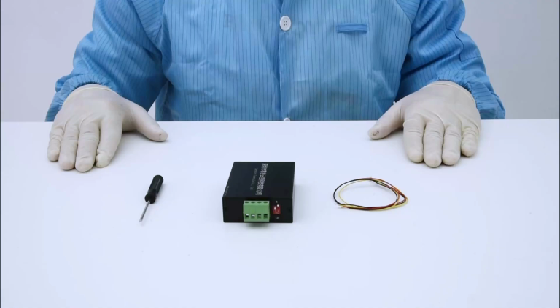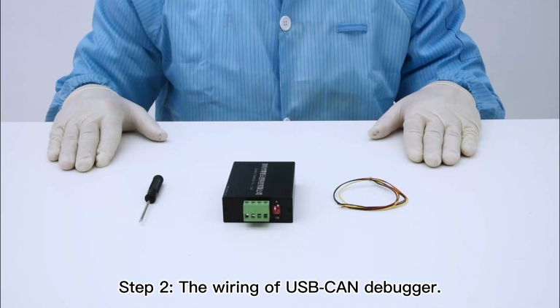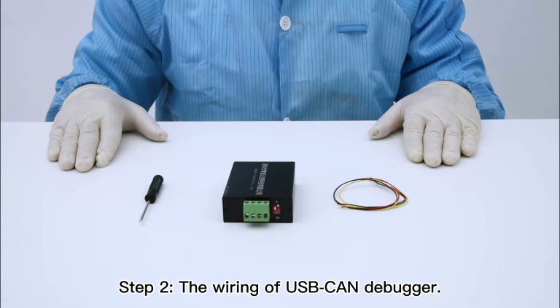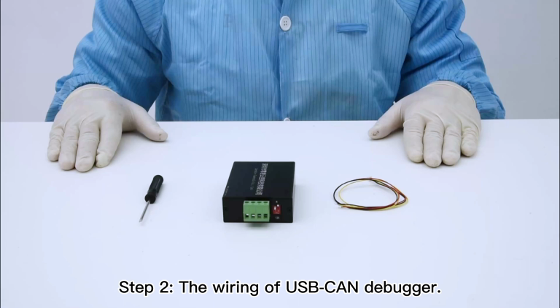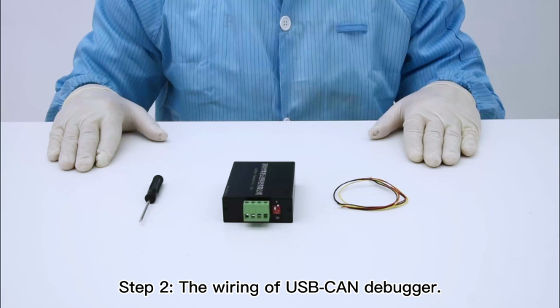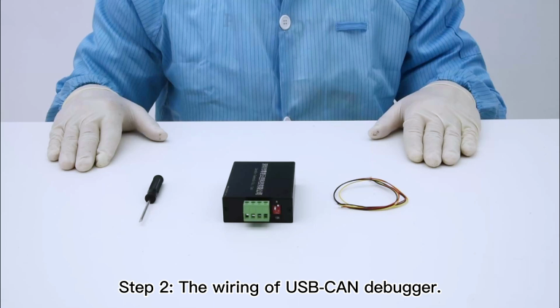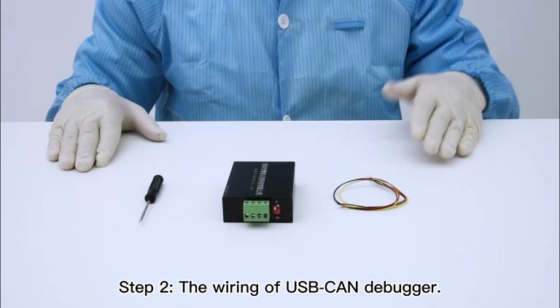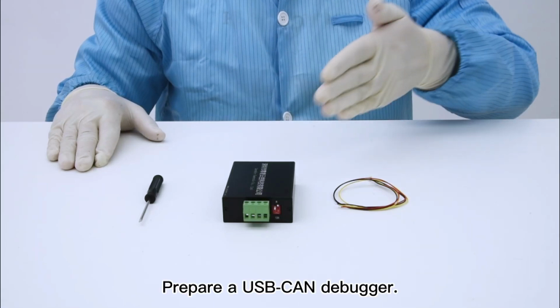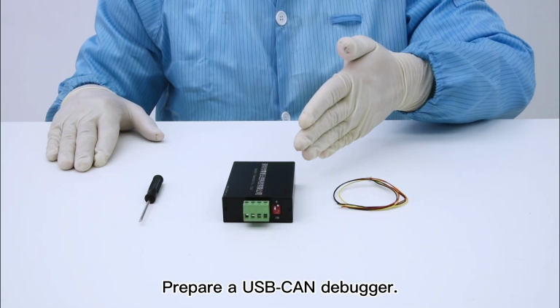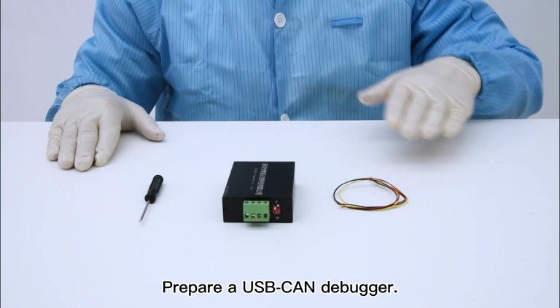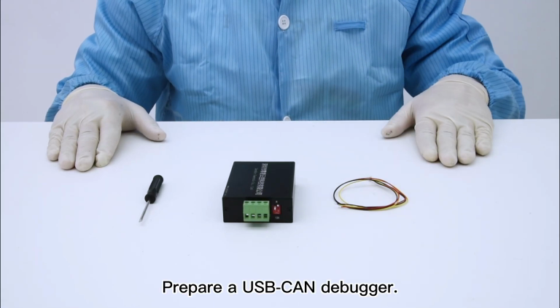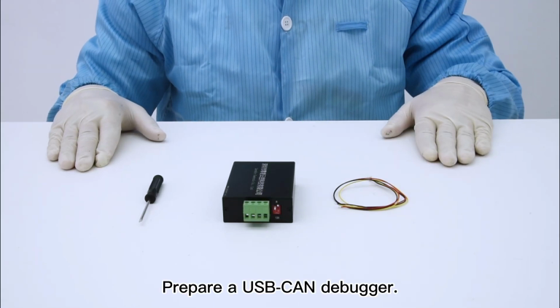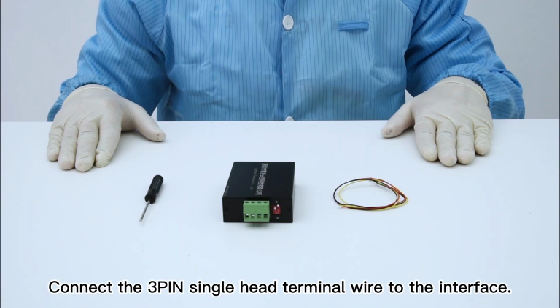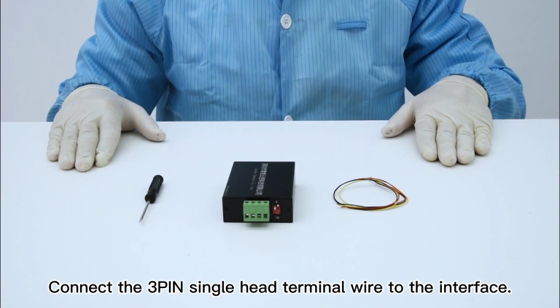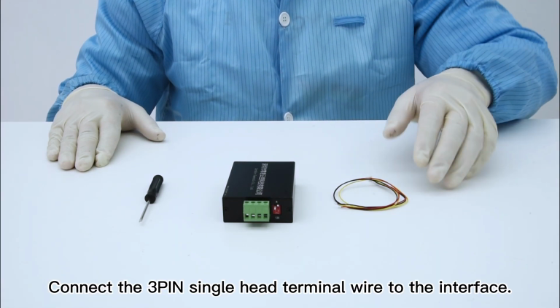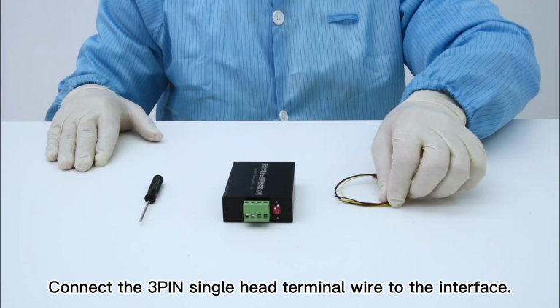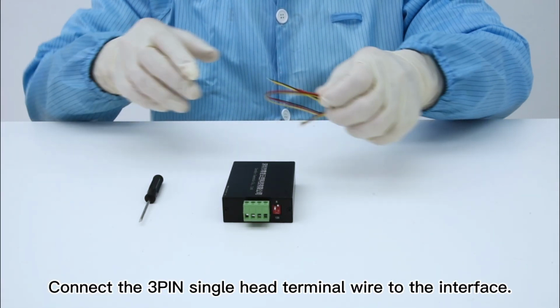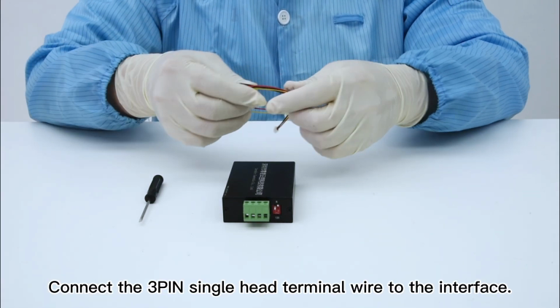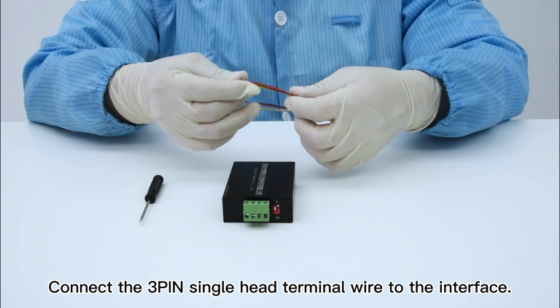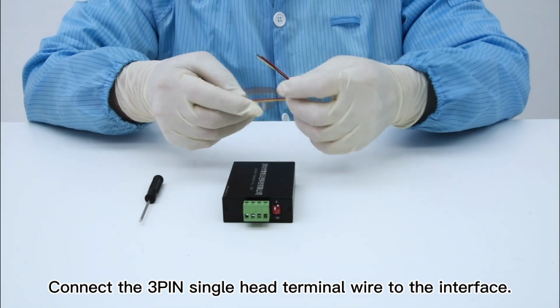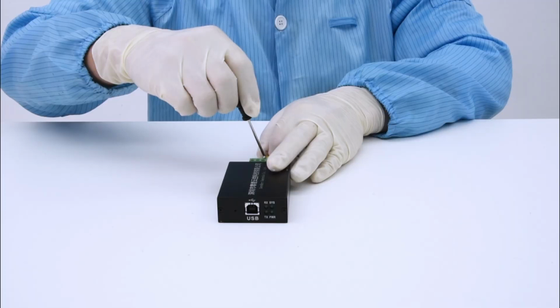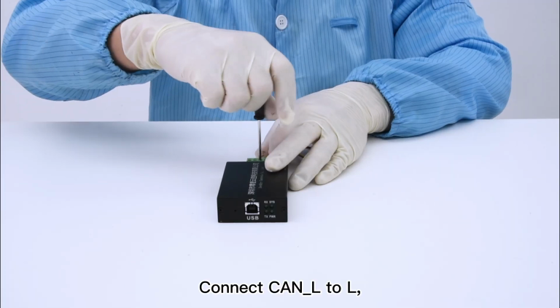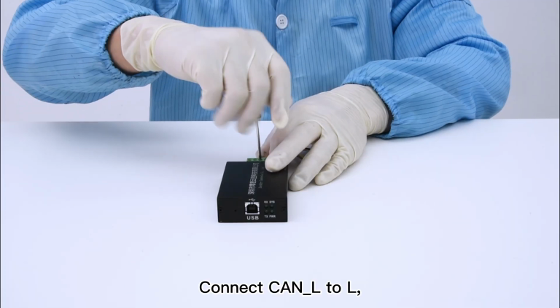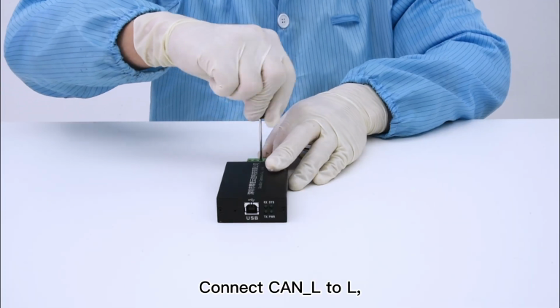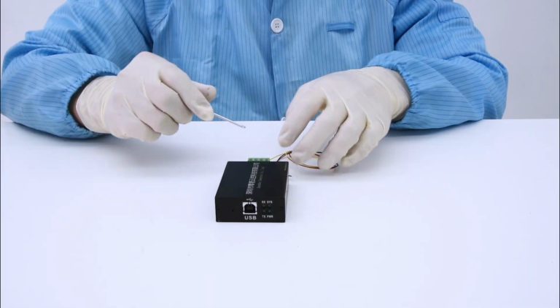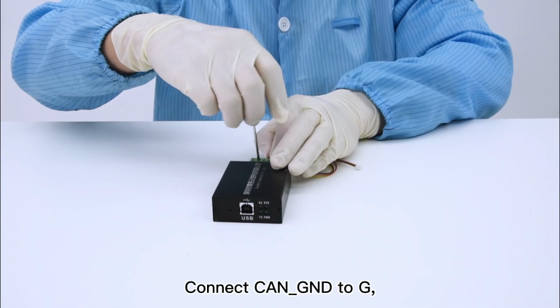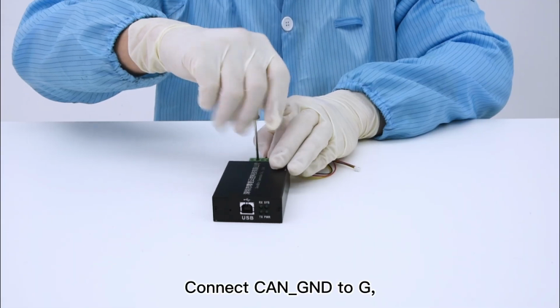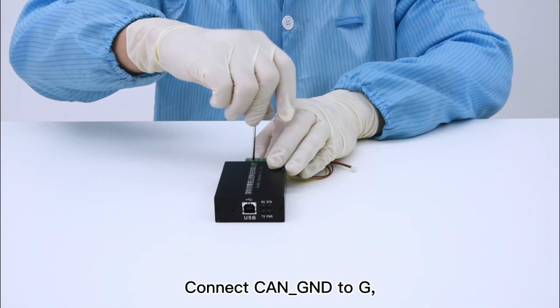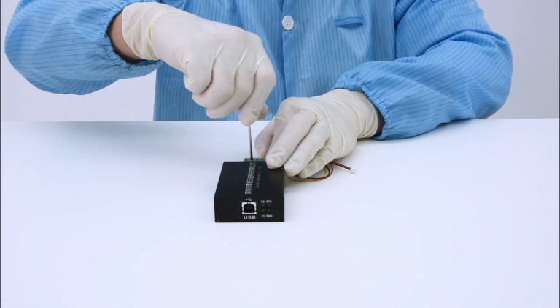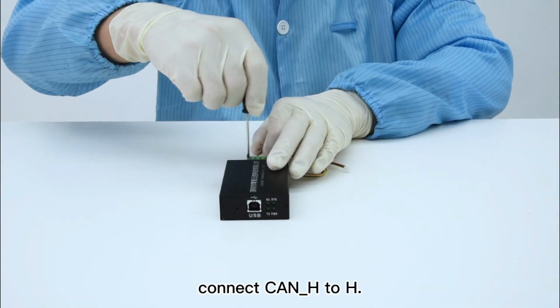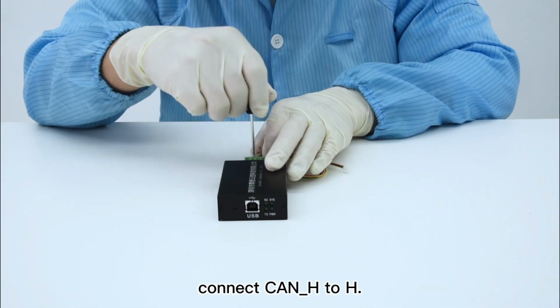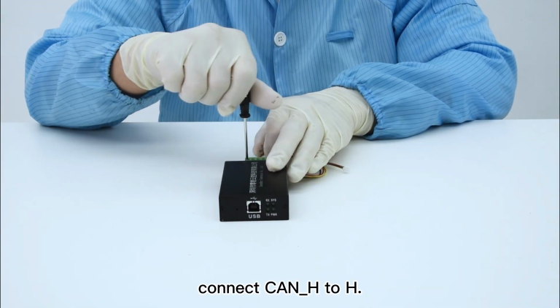Step 2: the wiring of the USB CAN debugger. Prepare a USB CAN debugger. Connect the 3-pin single-head terminal wire to the interface. Connect CAN-L to L, connect CAN-GROUND to G, and connect CAN-H to H.